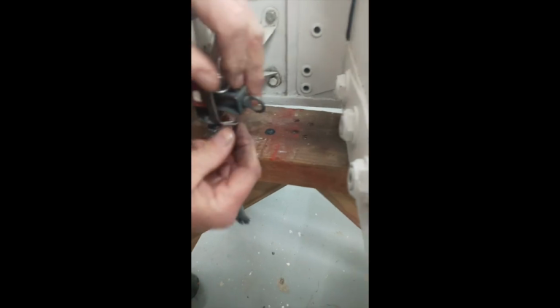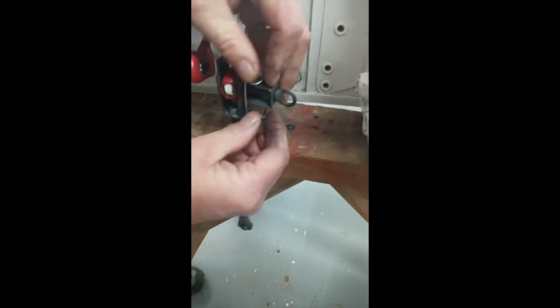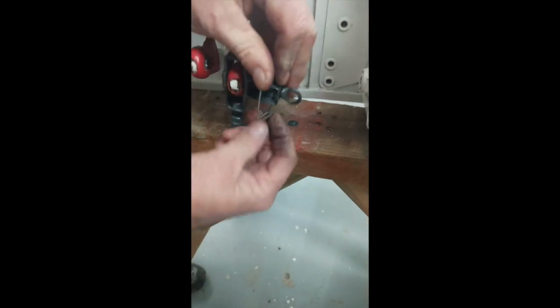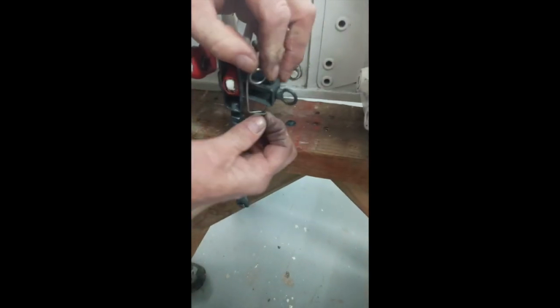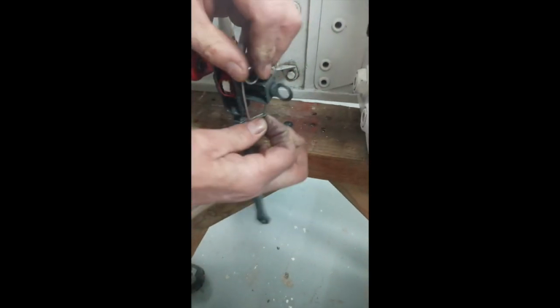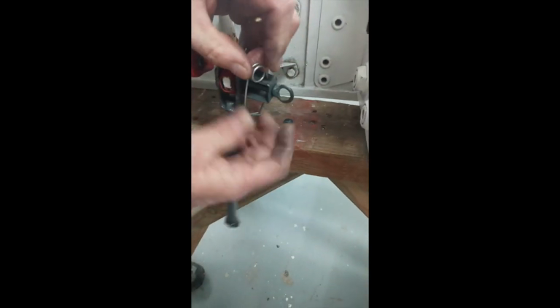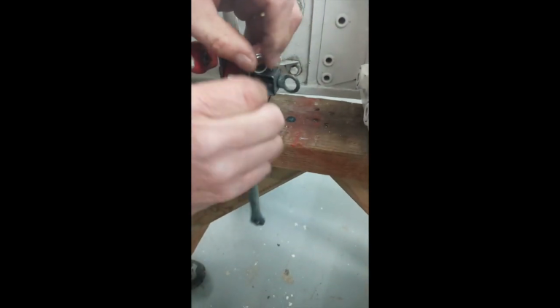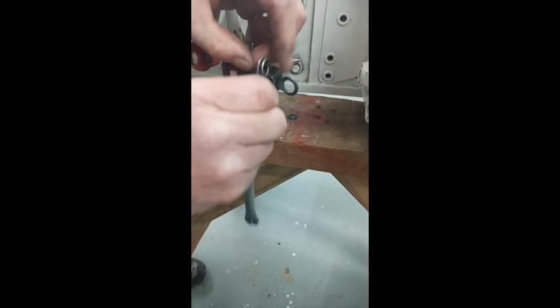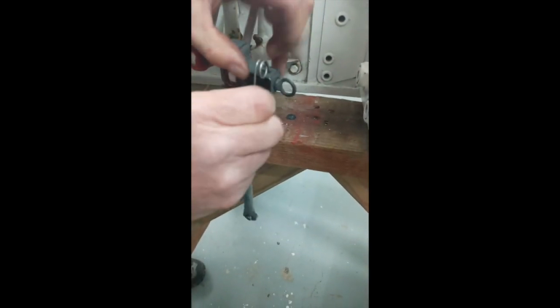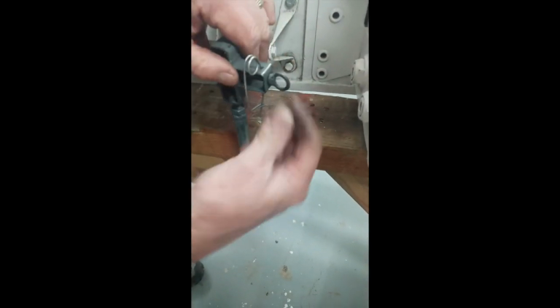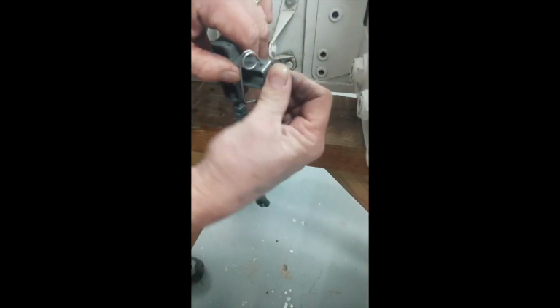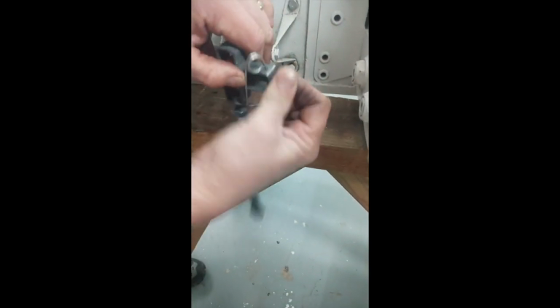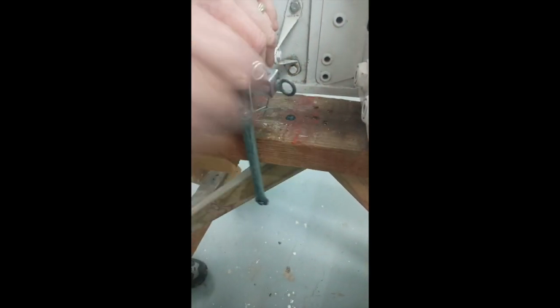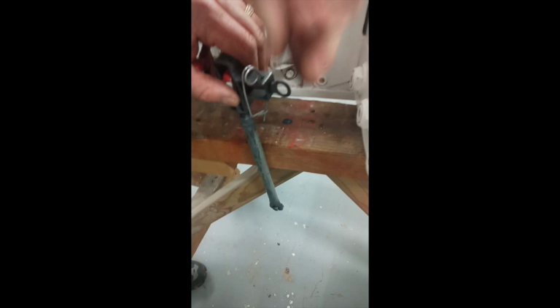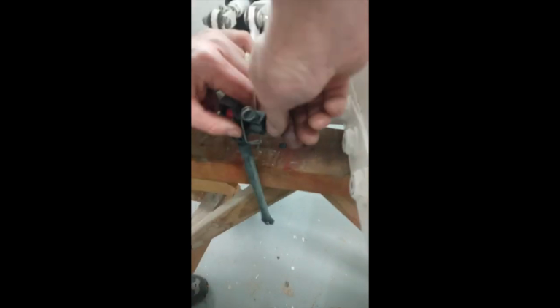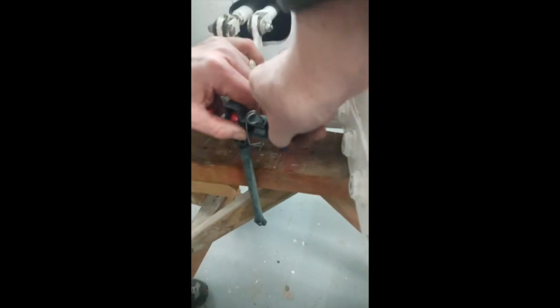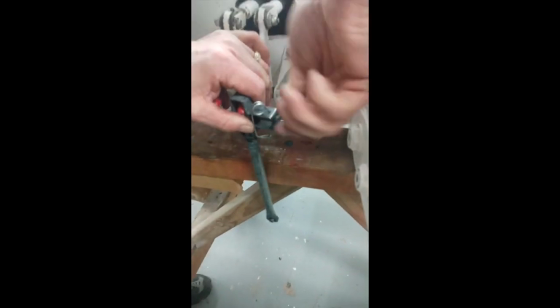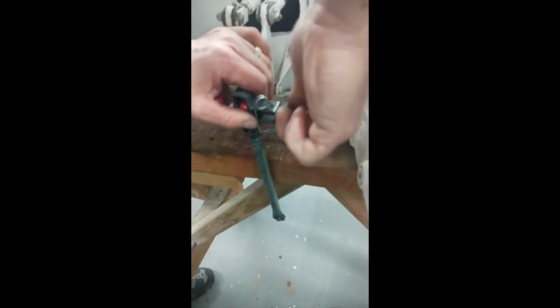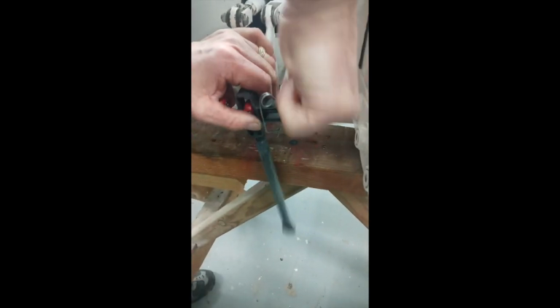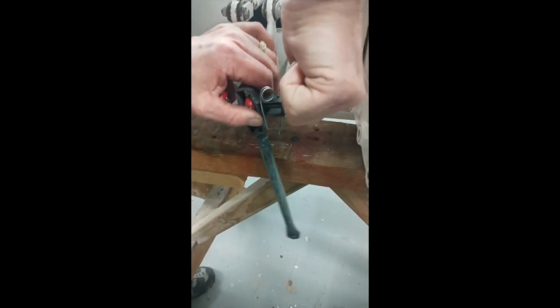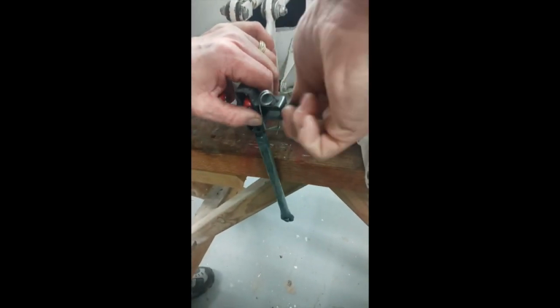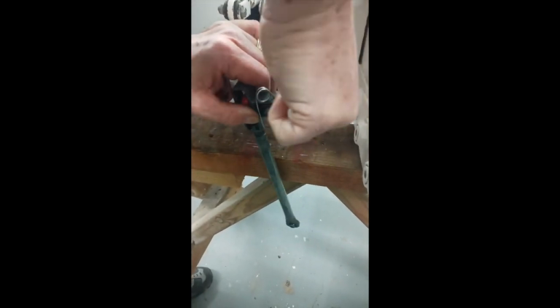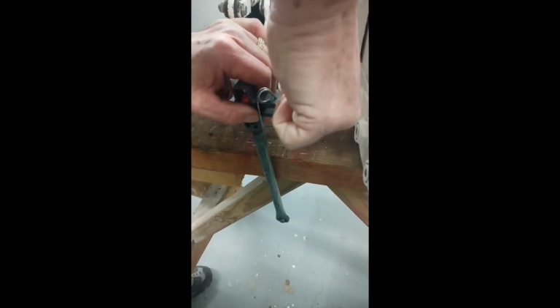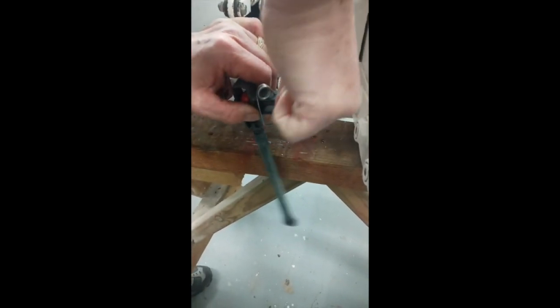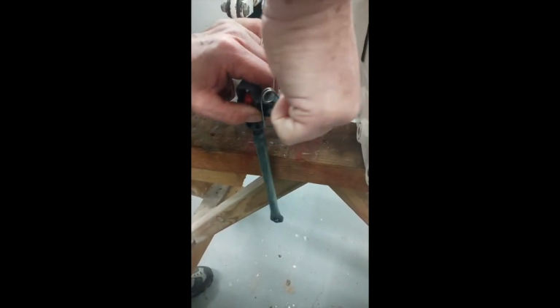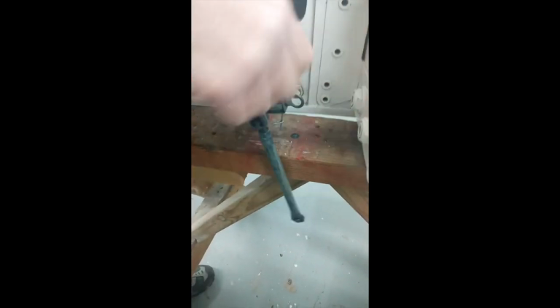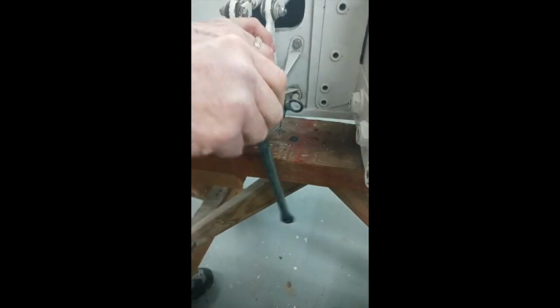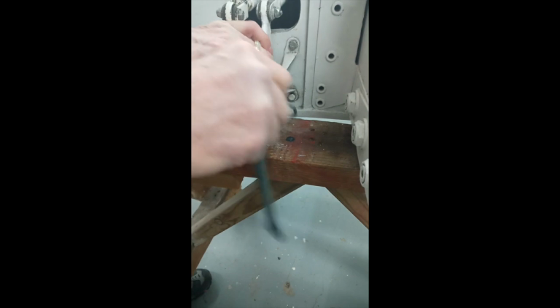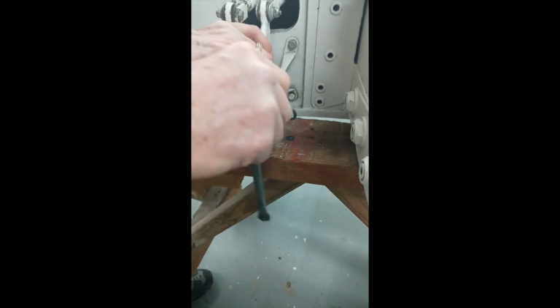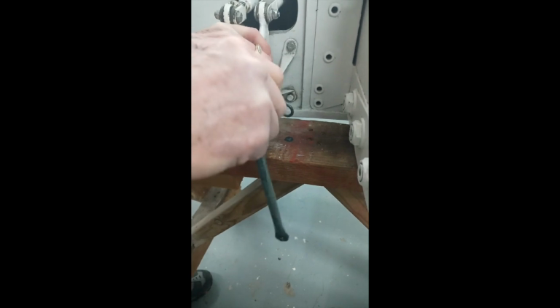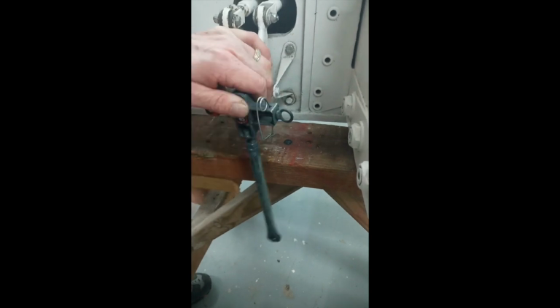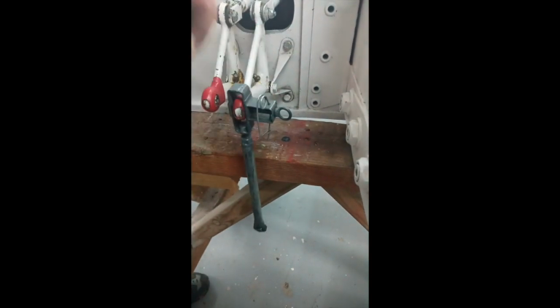That is now clipped behind the wire. It's holding it in tight. You shouldn't be able to turn that or be able to pull it out. And you know that it is fixed.